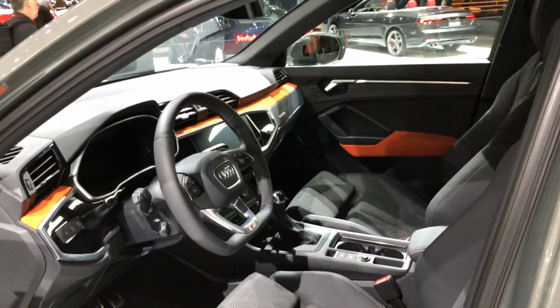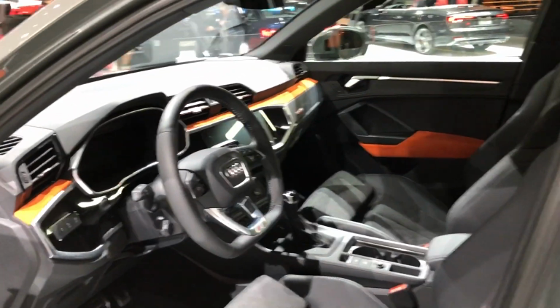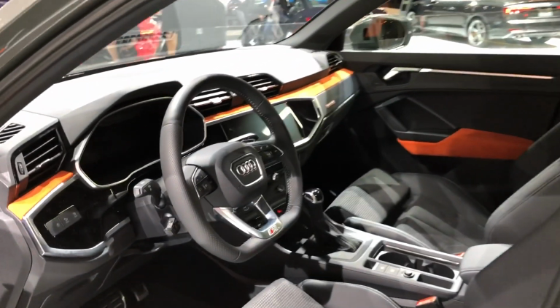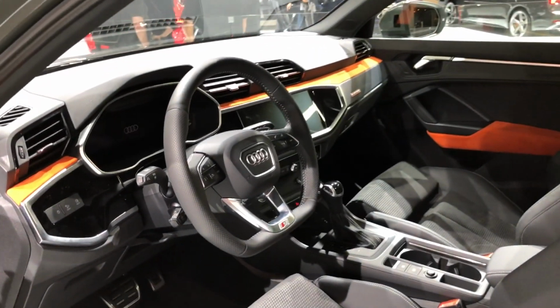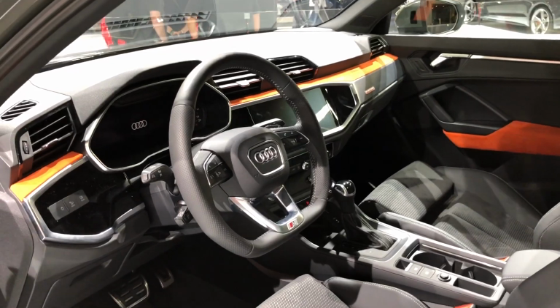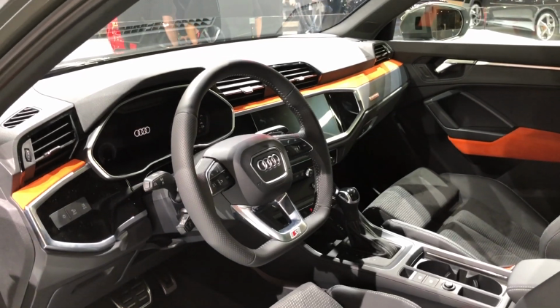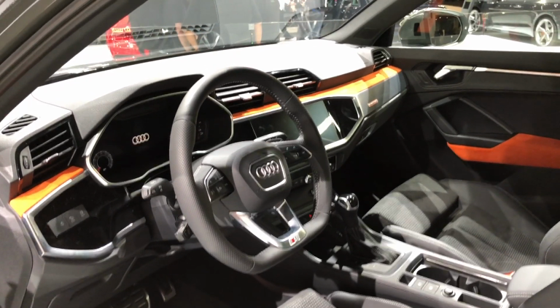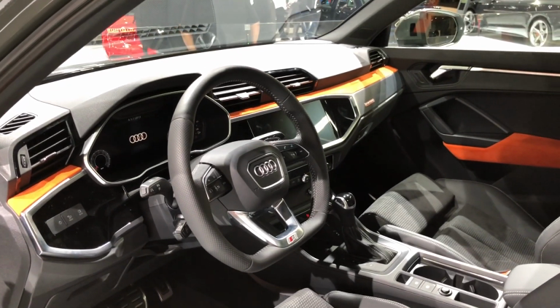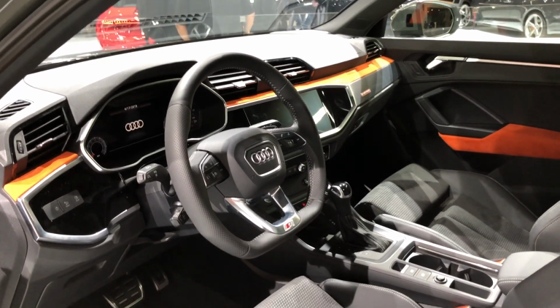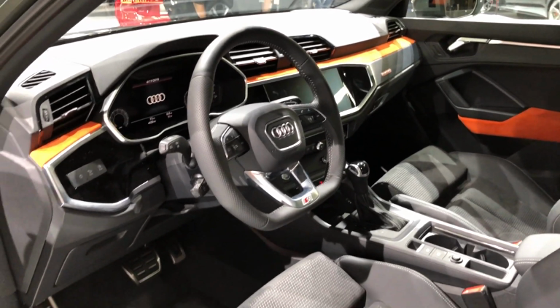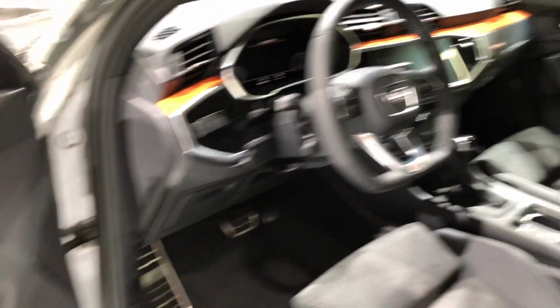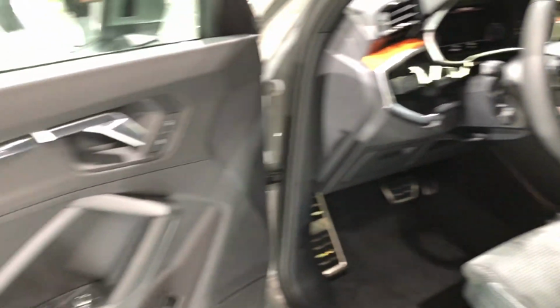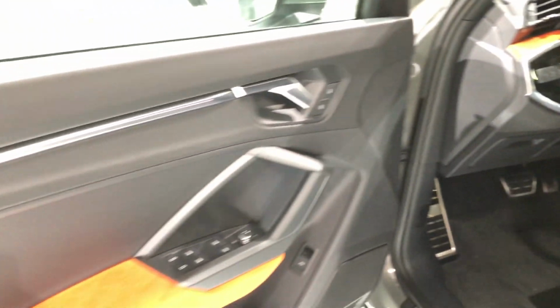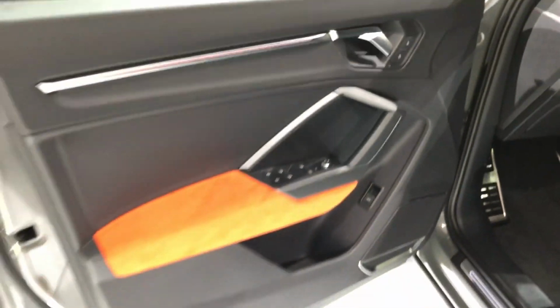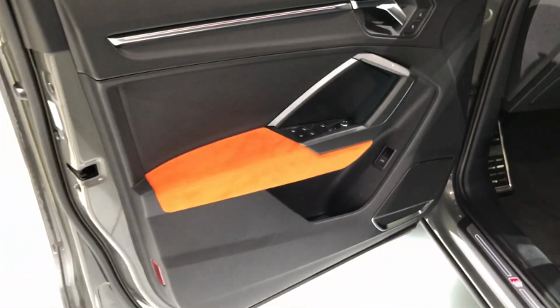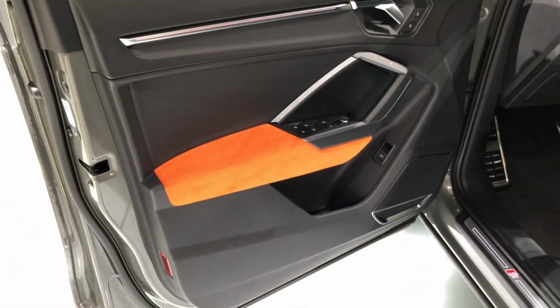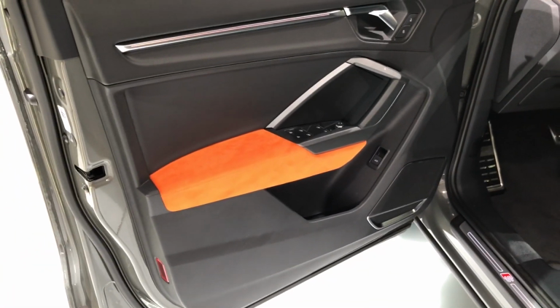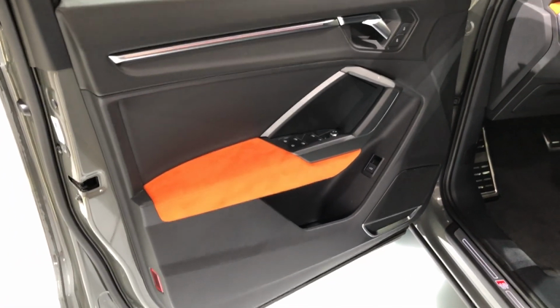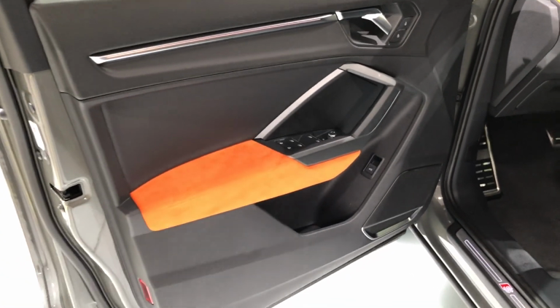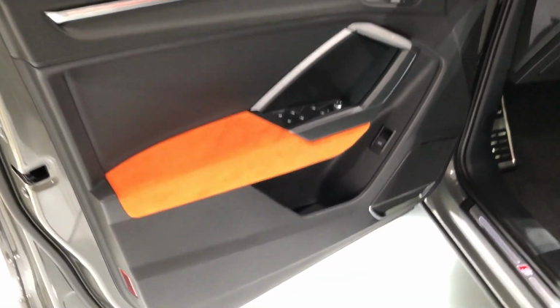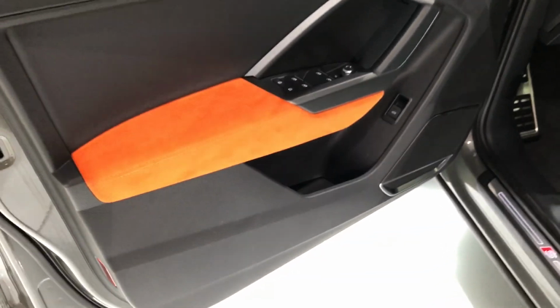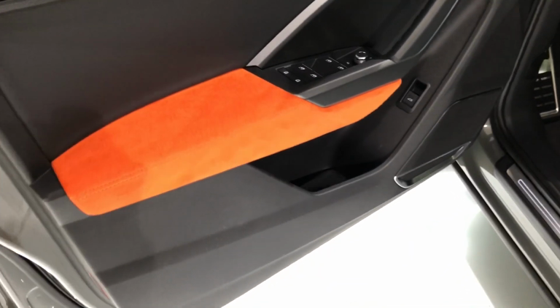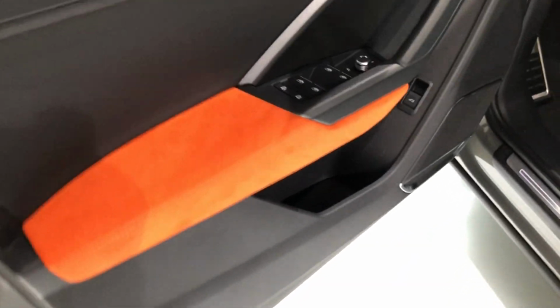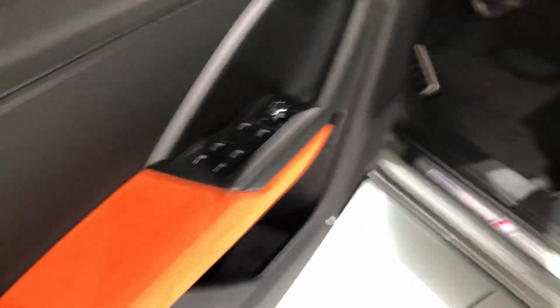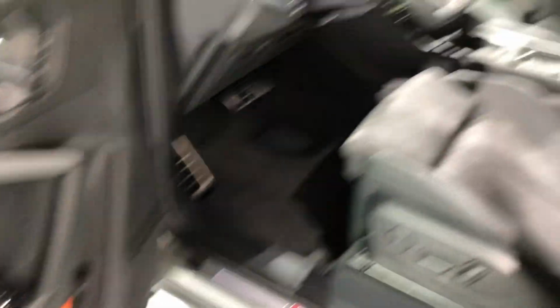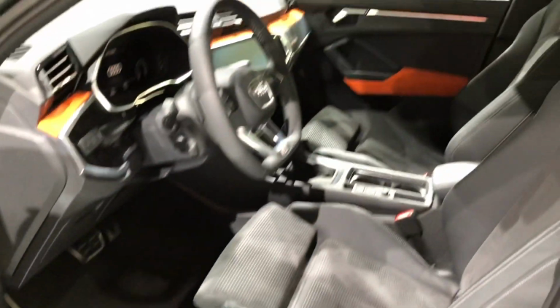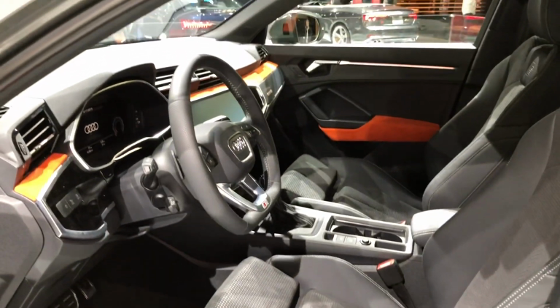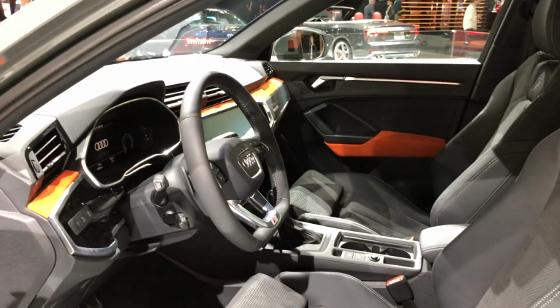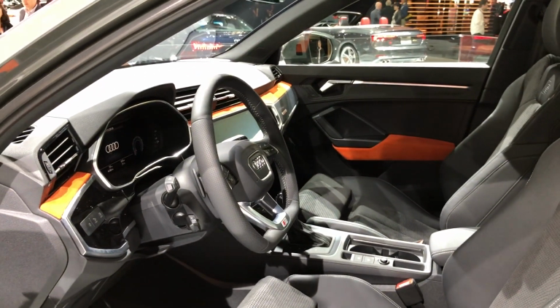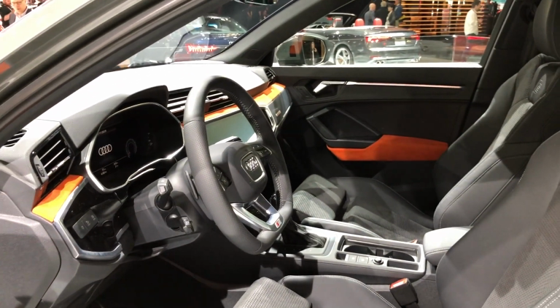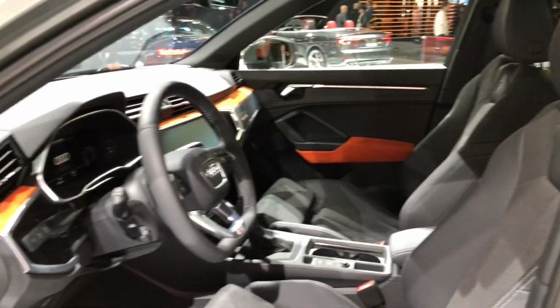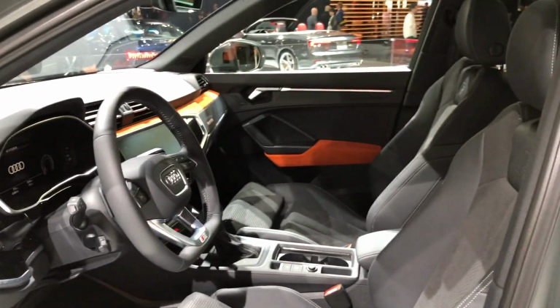As you can see, this is an S line model and it has the optional Alcantara package that gives you these crazy orange accents. We'll be going over that more in detail in a second.